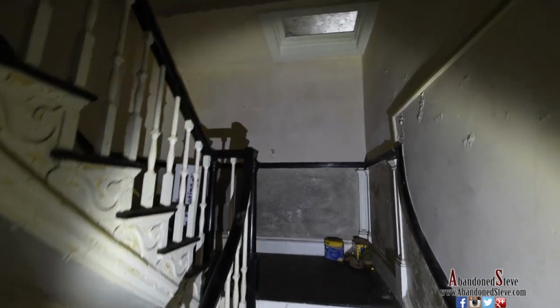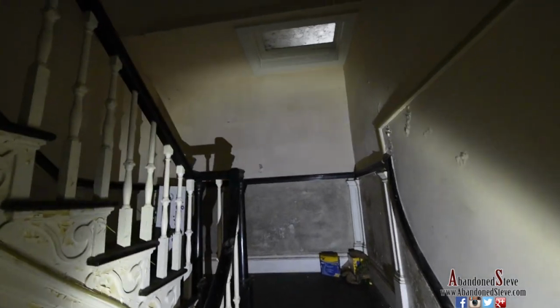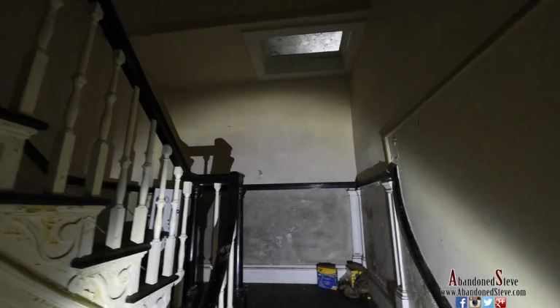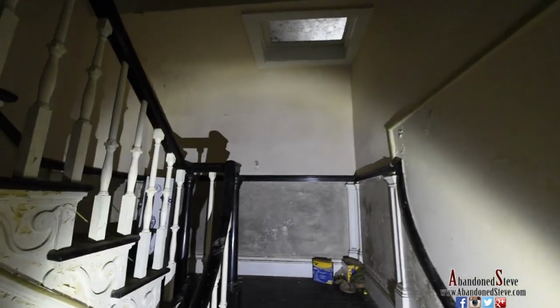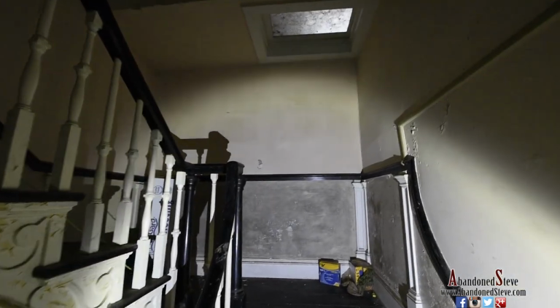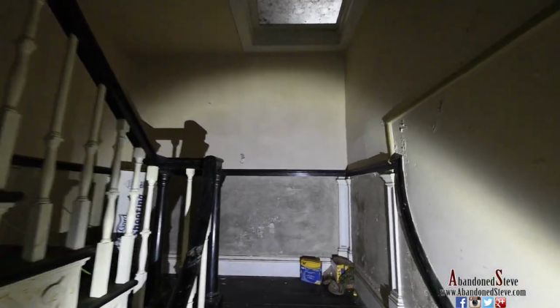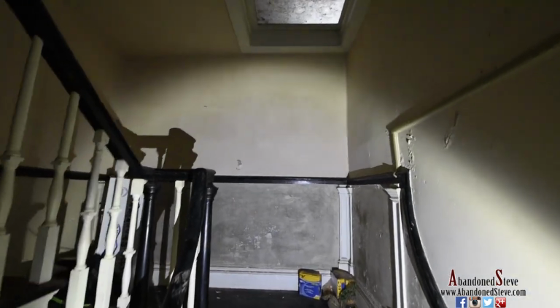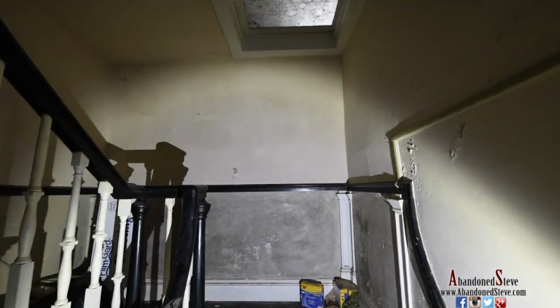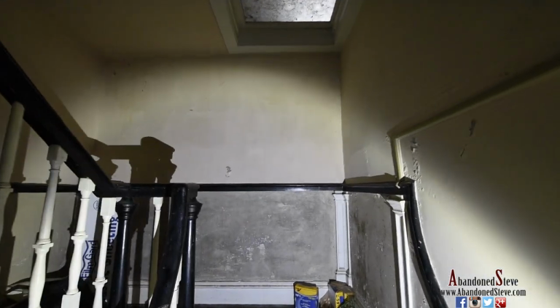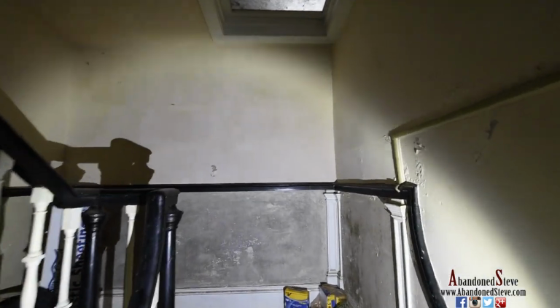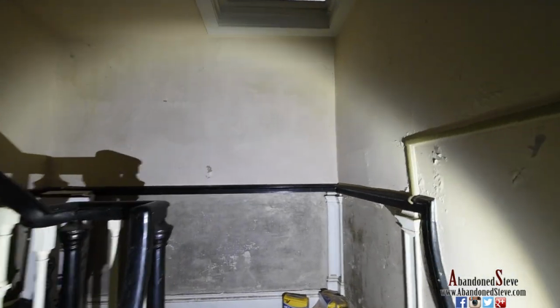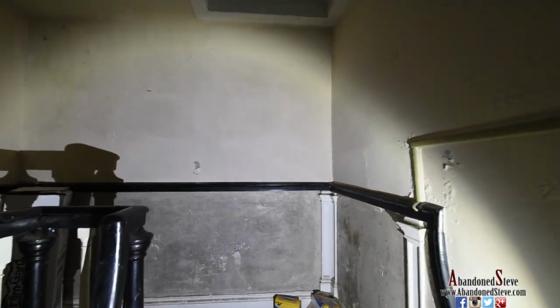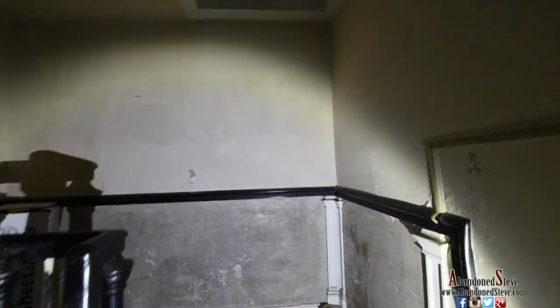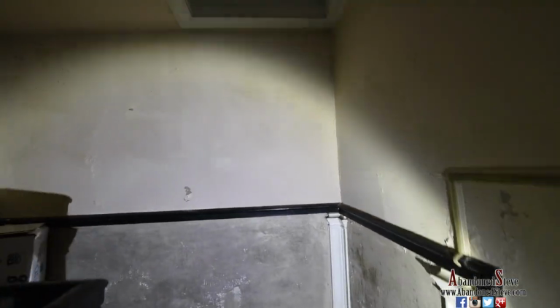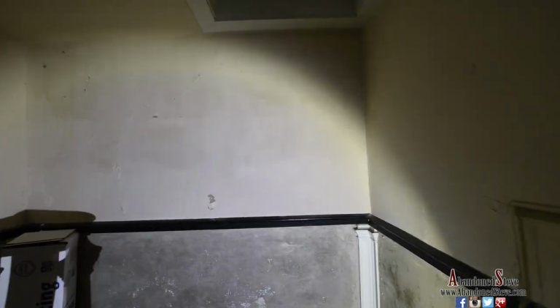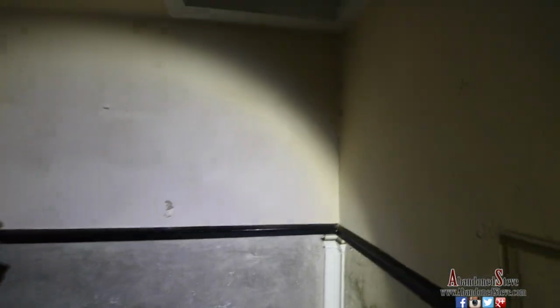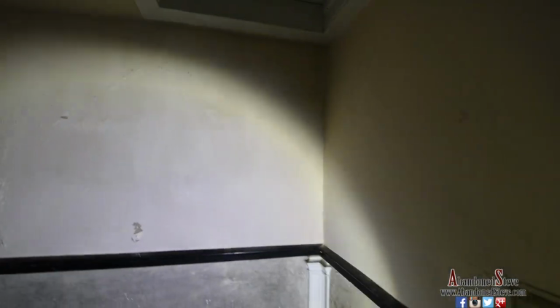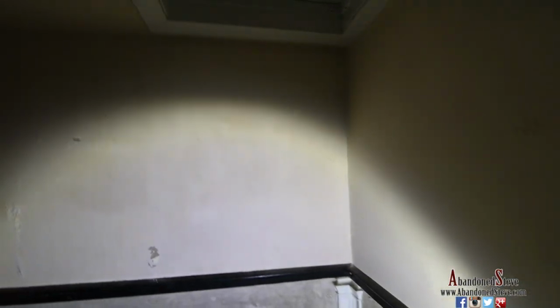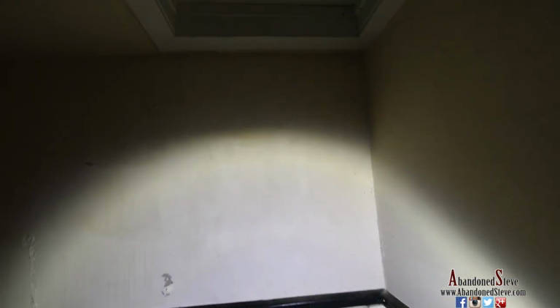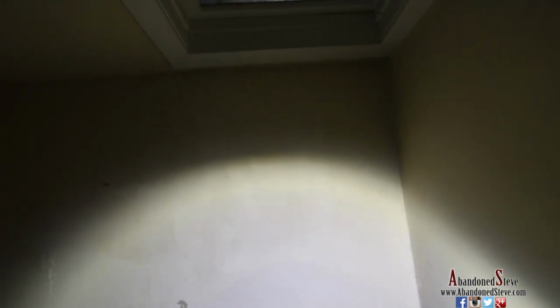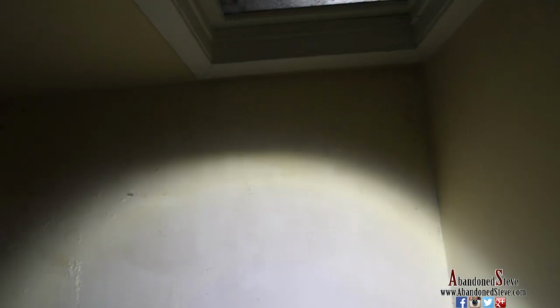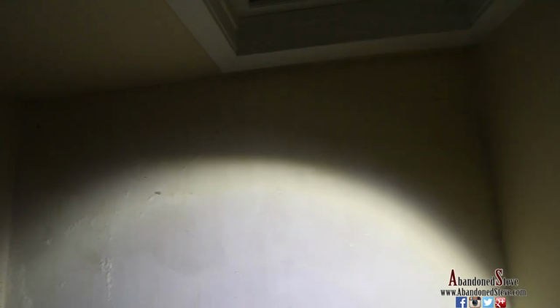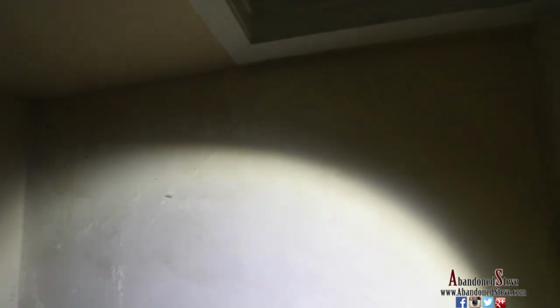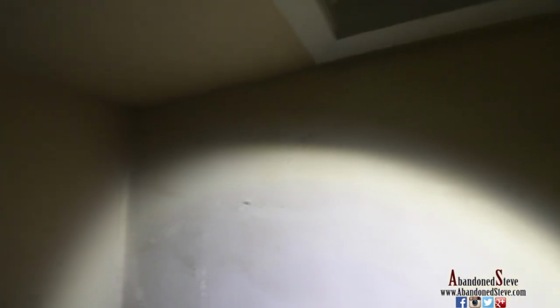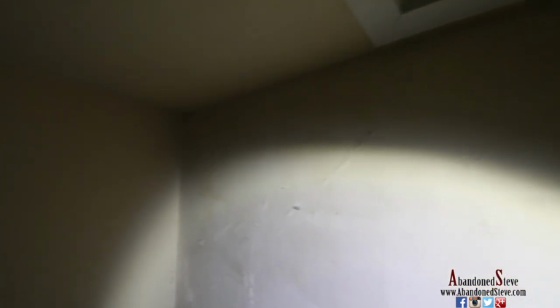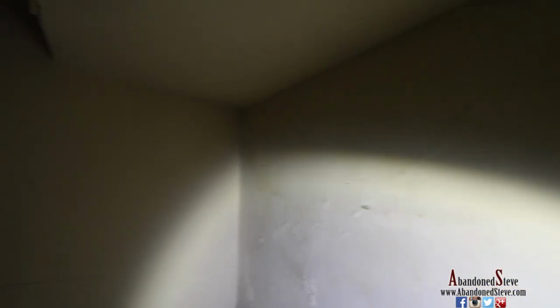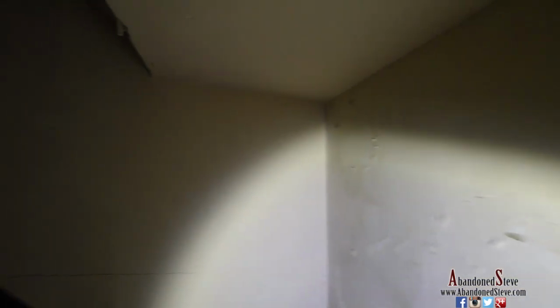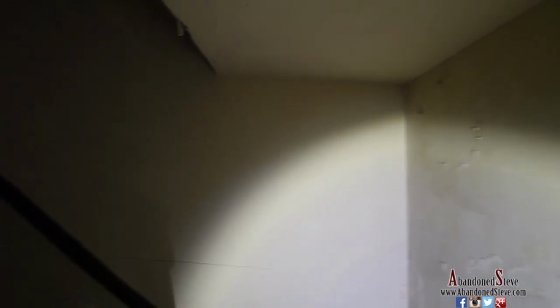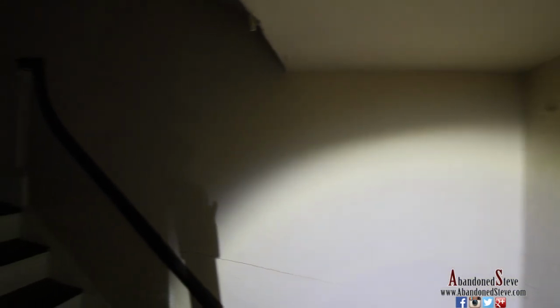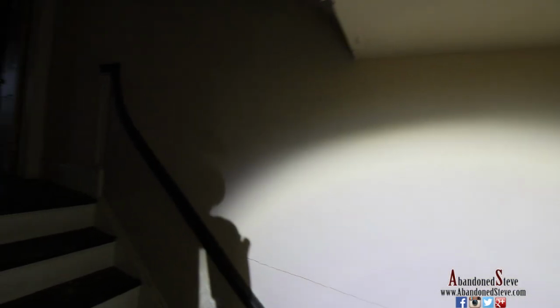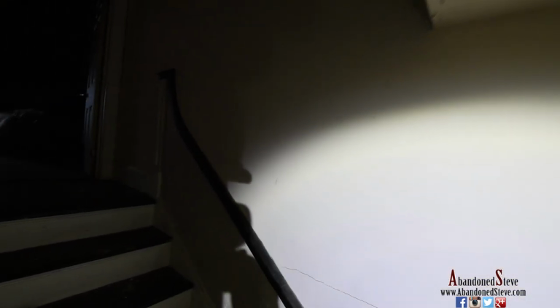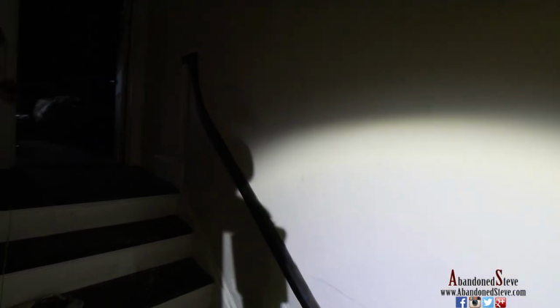Now we're headed up to the attic, which is said to be the most haunted spot of the house, as I'm told. But I did not experience anything while I was here.